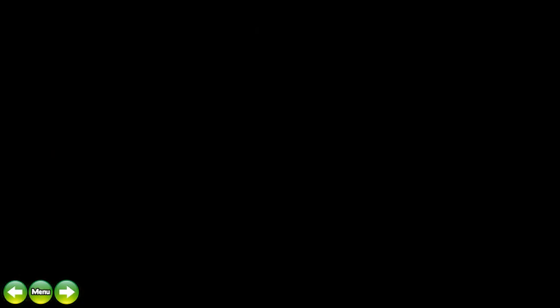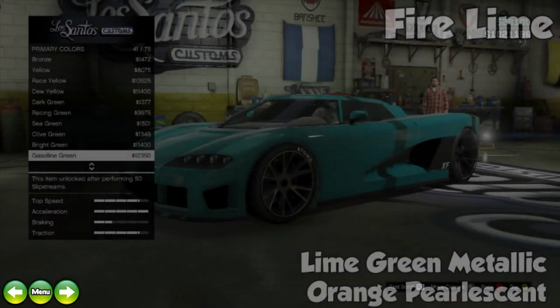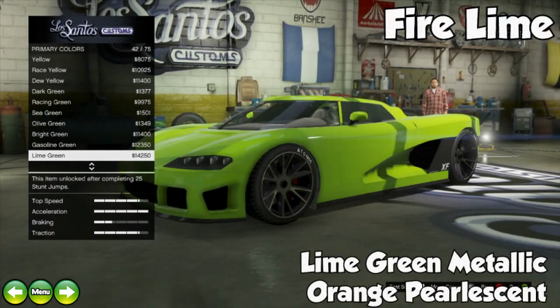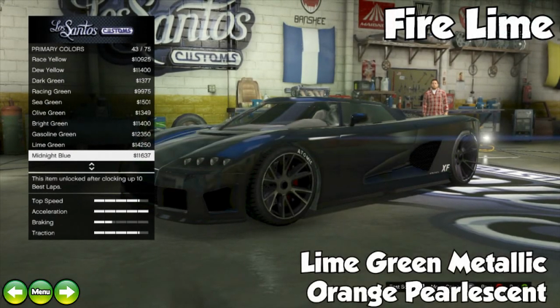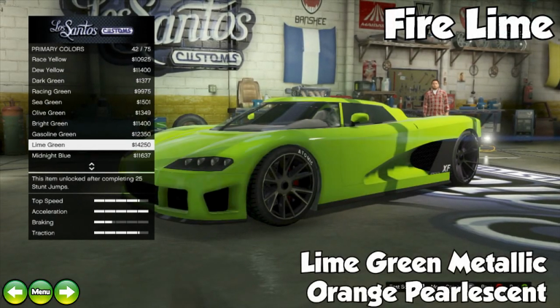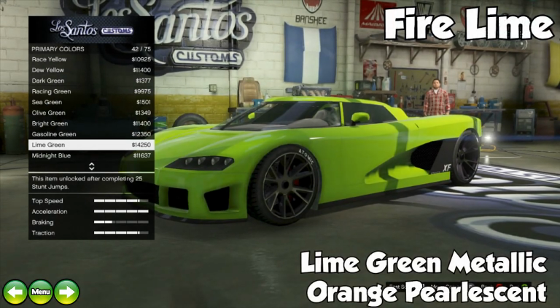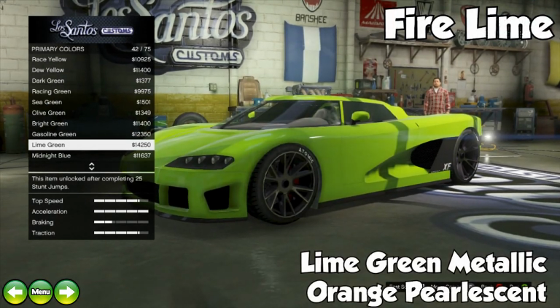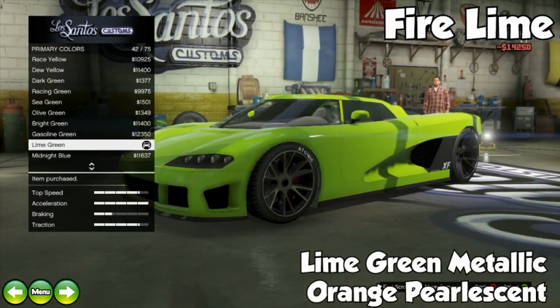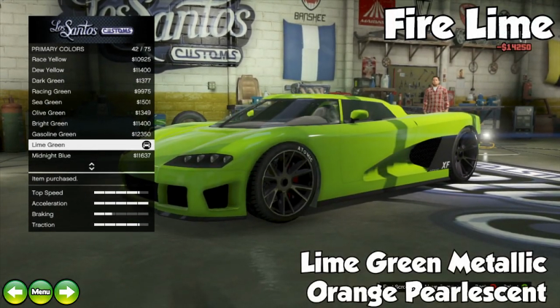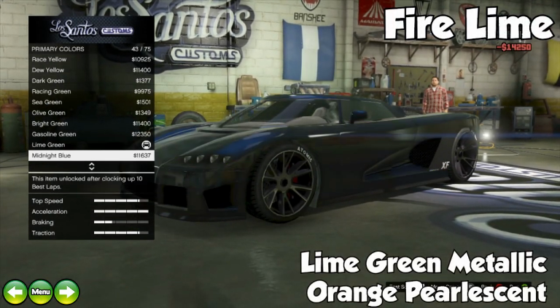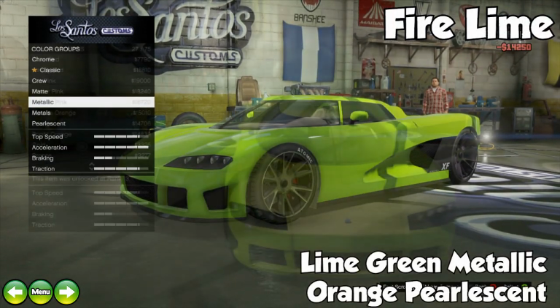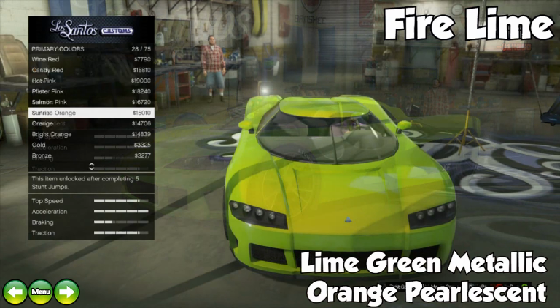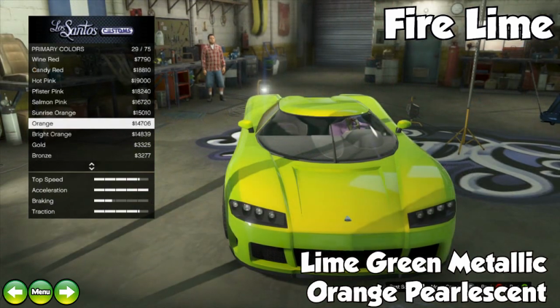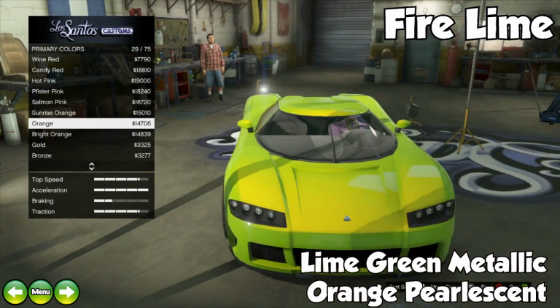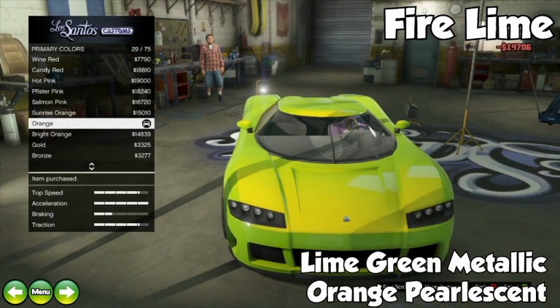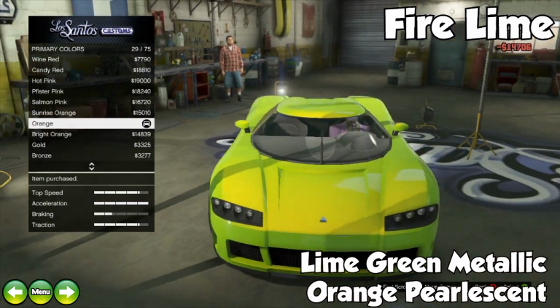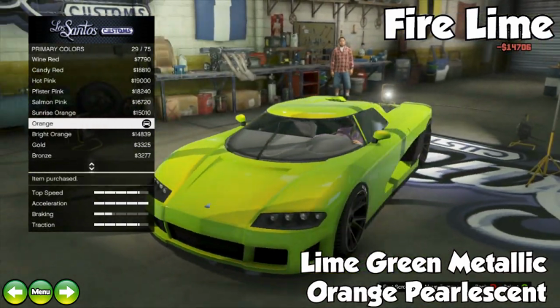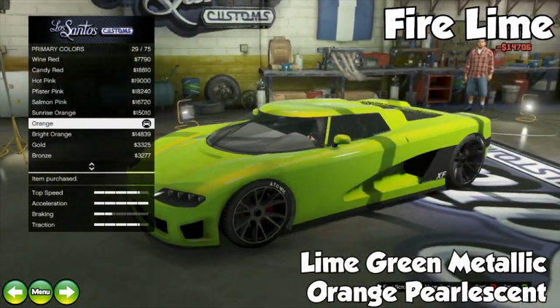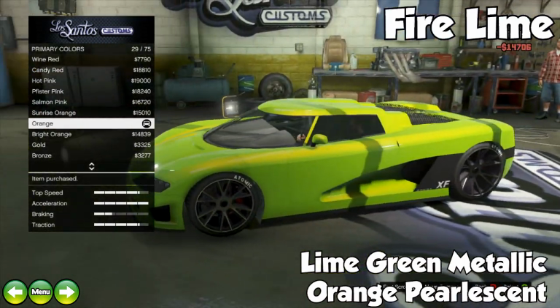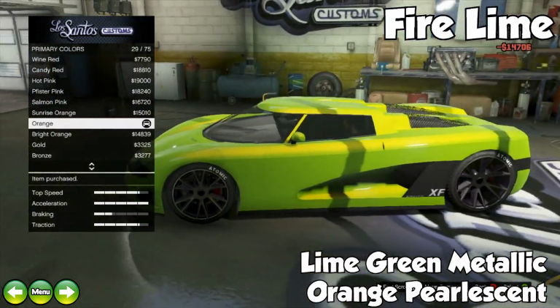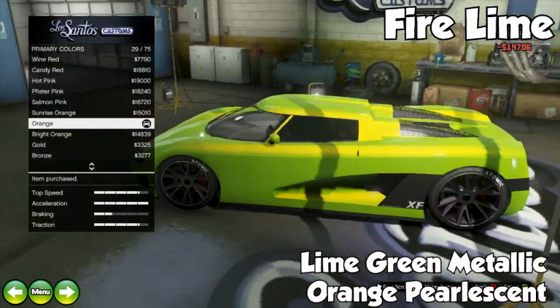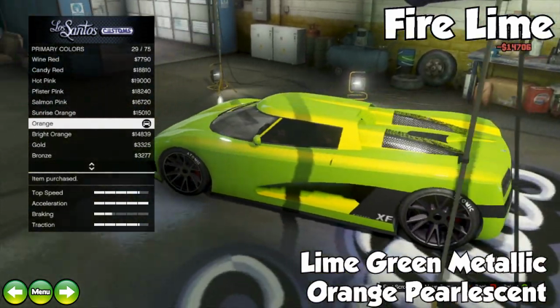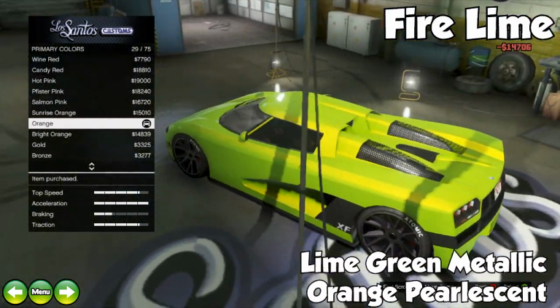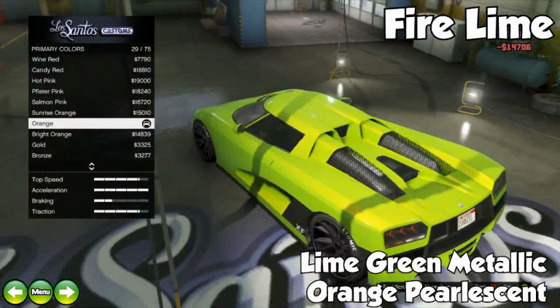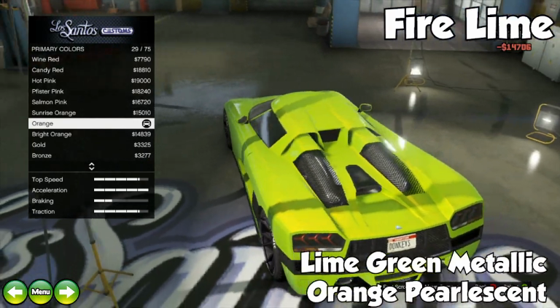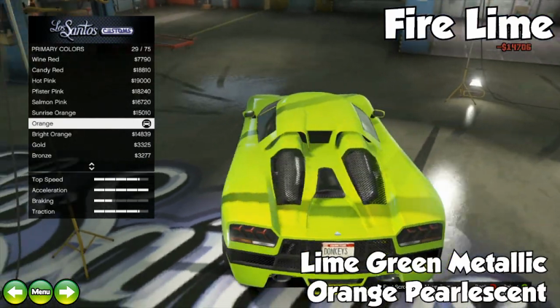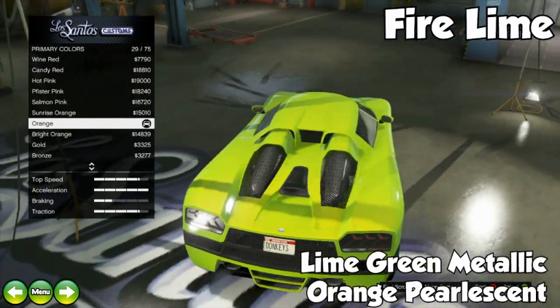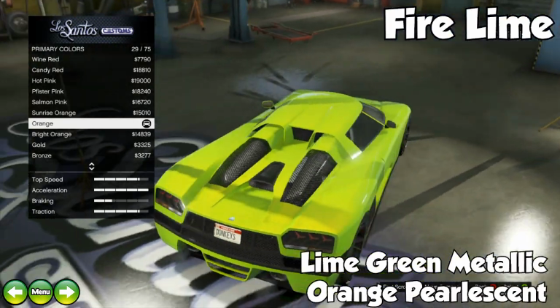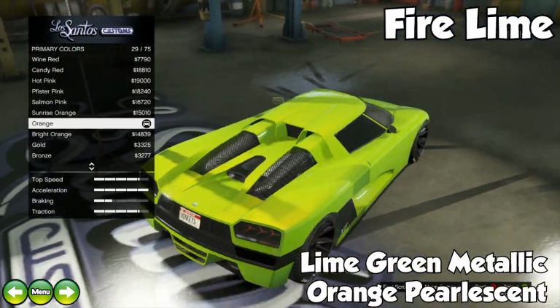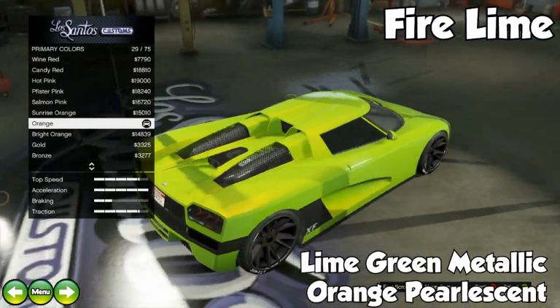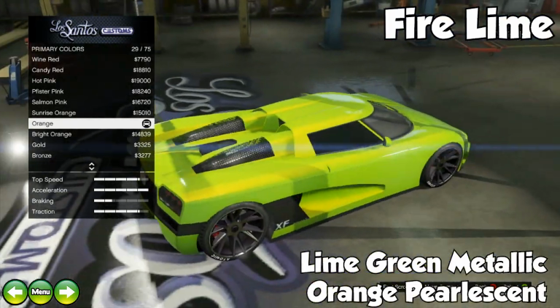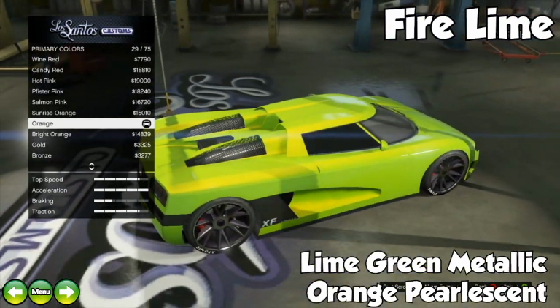The next one is called Fire Line, and this one consists of lime green metallic with an orange pearlescent. I kind of picture it as if you're mixing a lime and an orange together, because when you go out in the daylight, that's pretty much what it looks like.